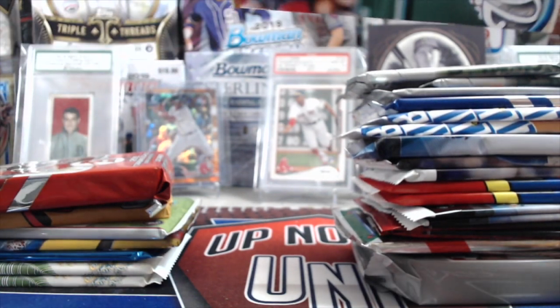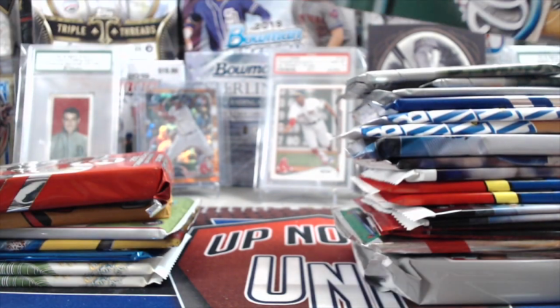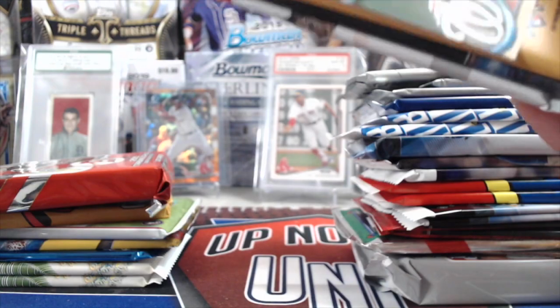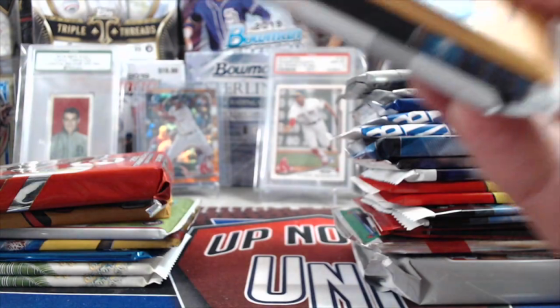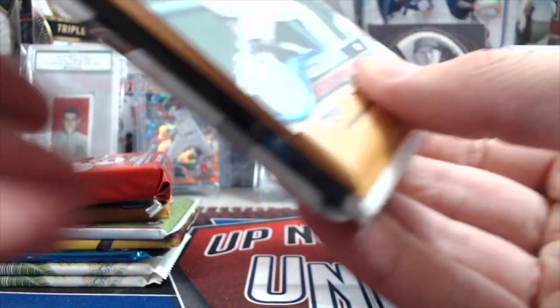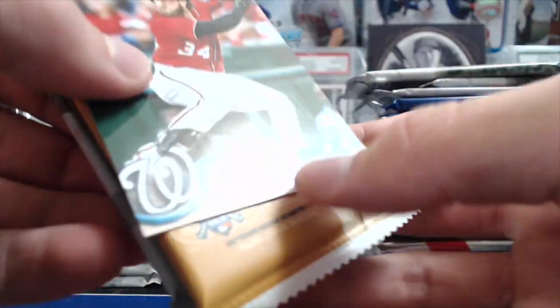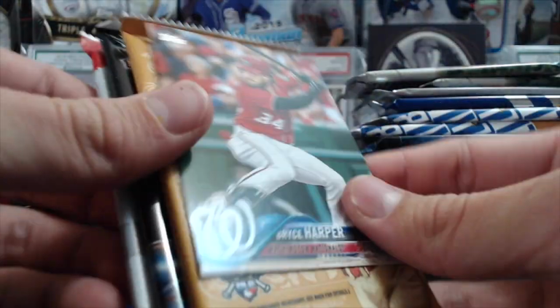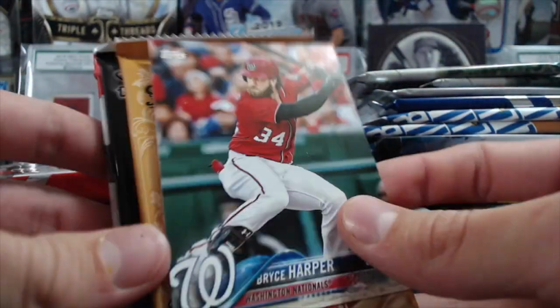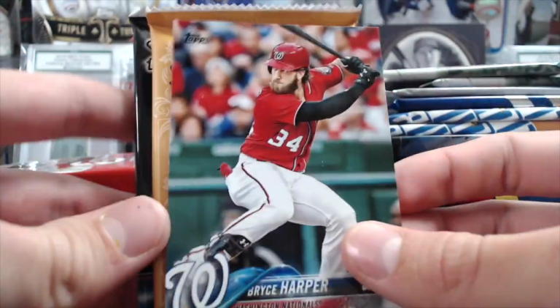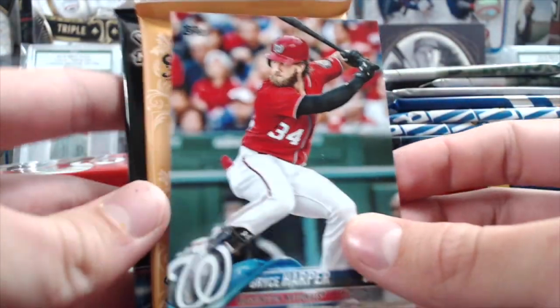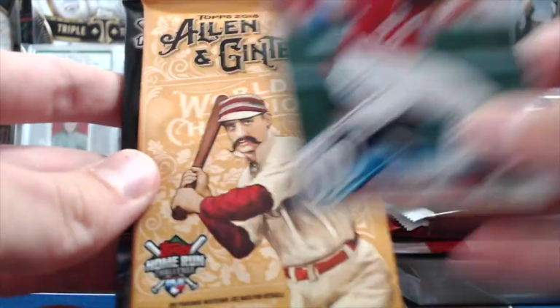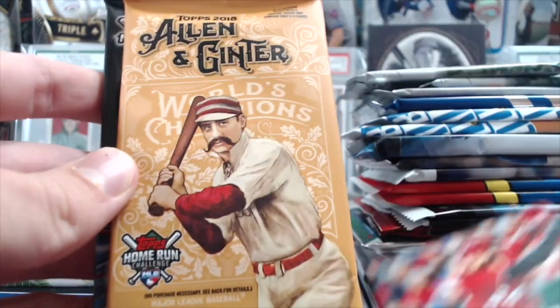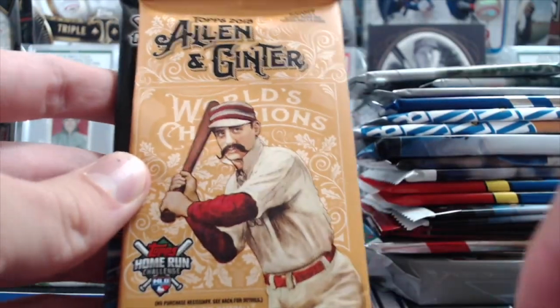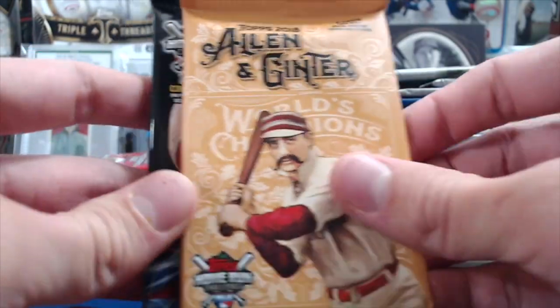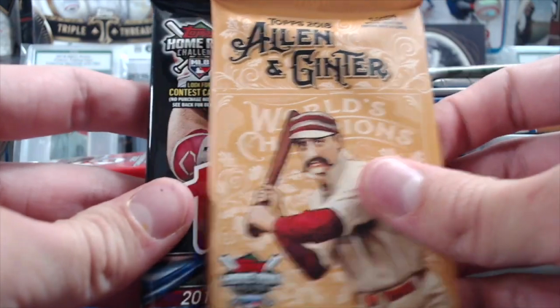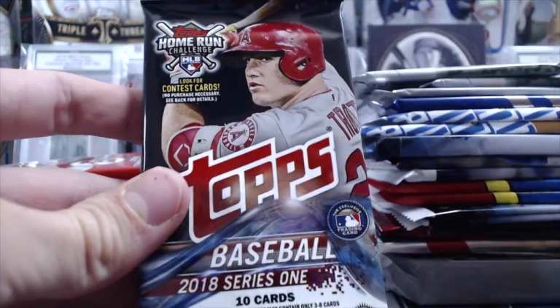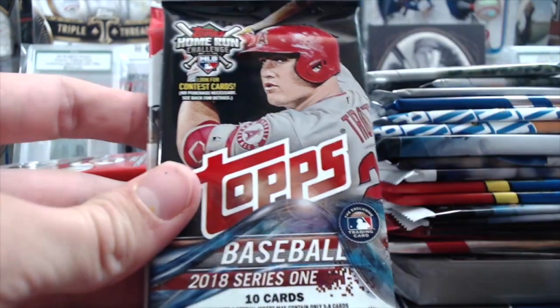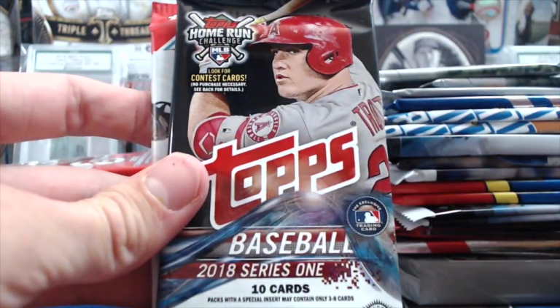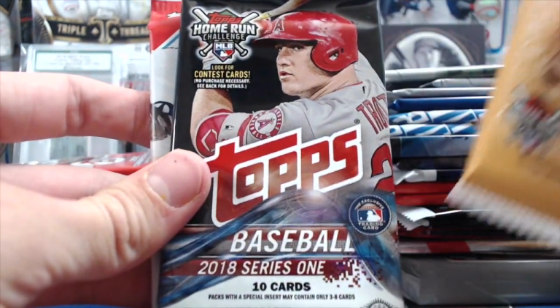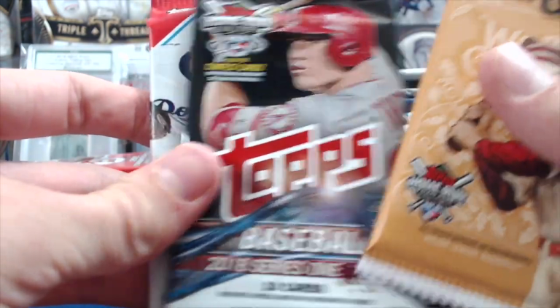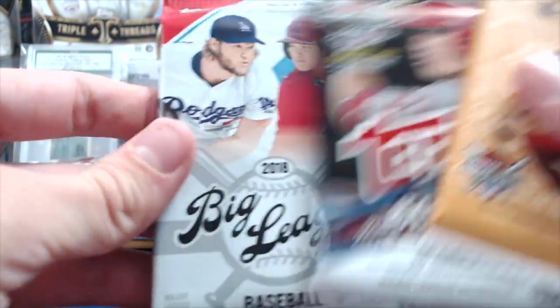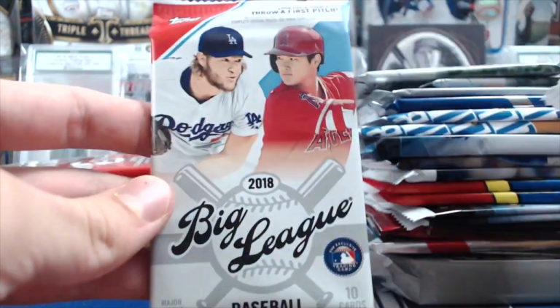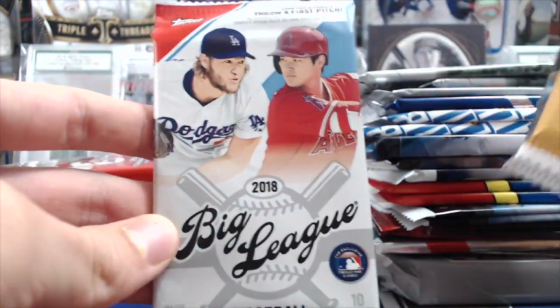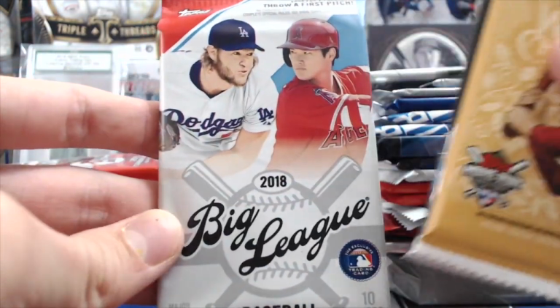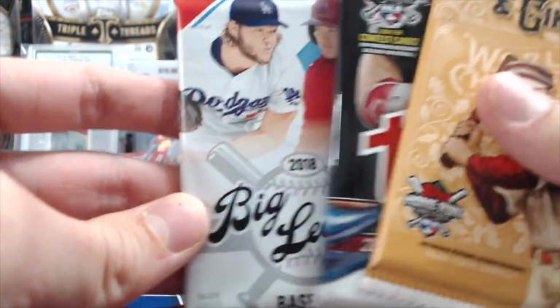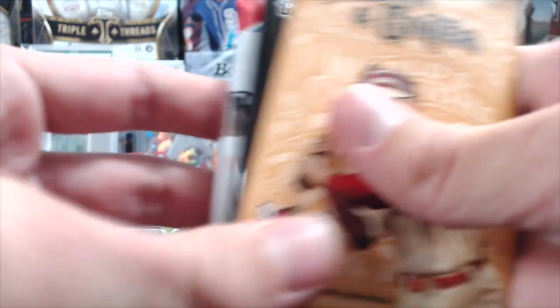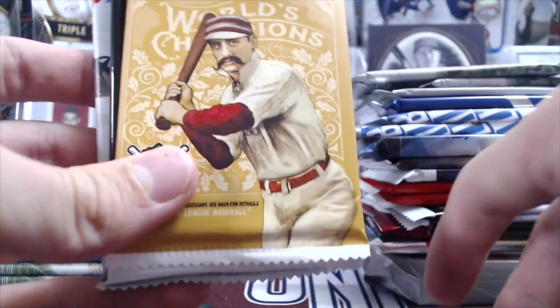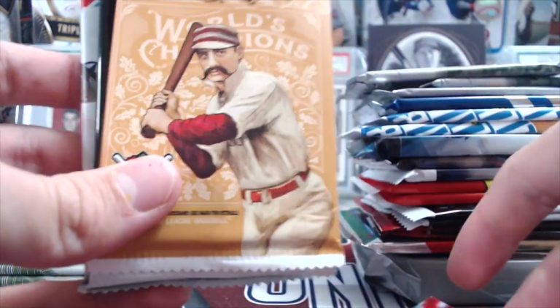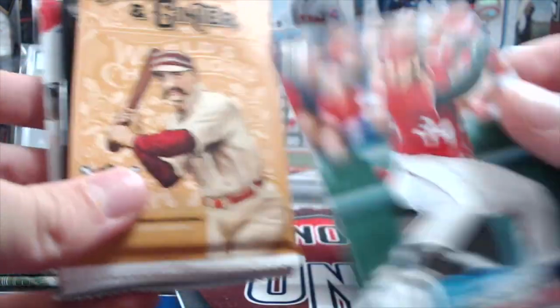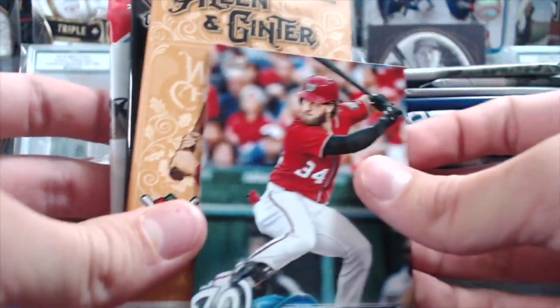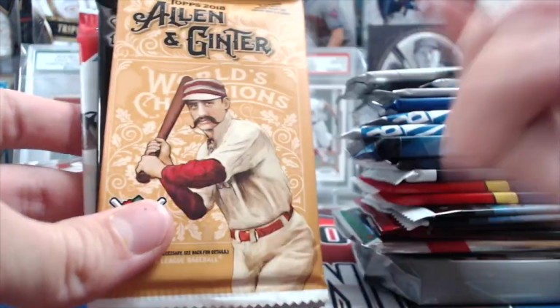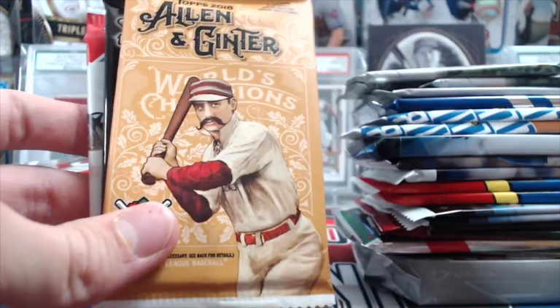What's in this one? We've got a Bryce Harper, an Allen & Ginter, an 18 Series 1 Hobby, and a Big League pack. Bryce Harper is actually kind of a nice card — good shape.